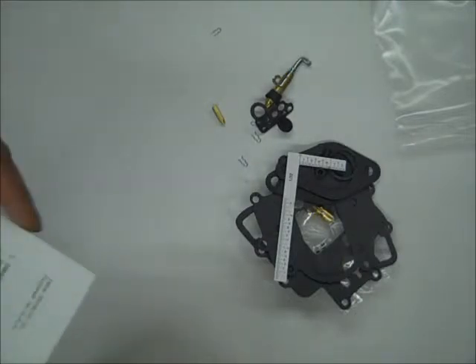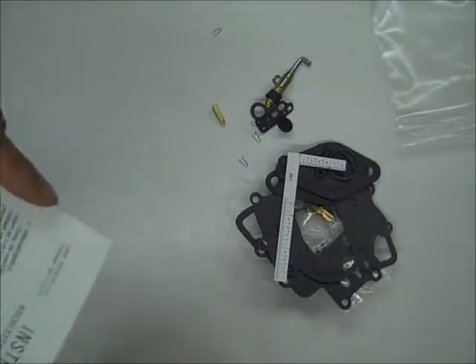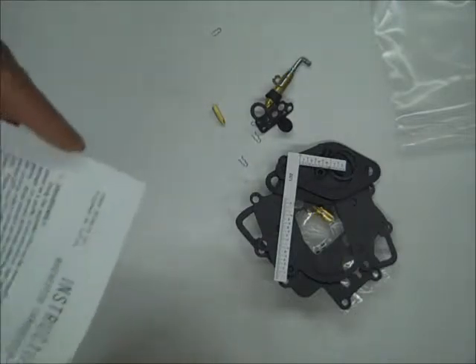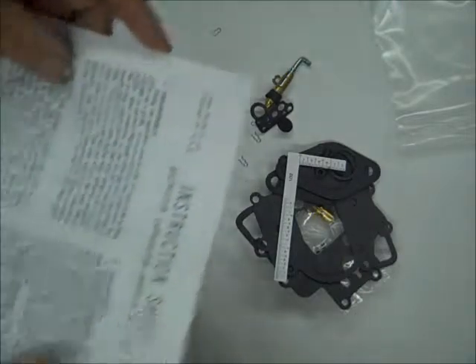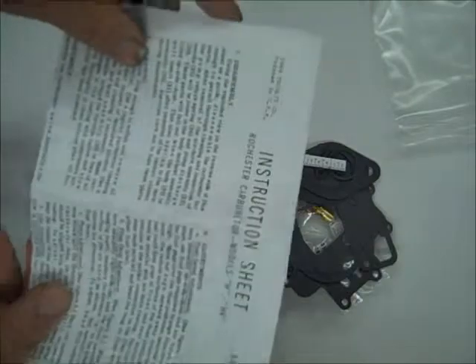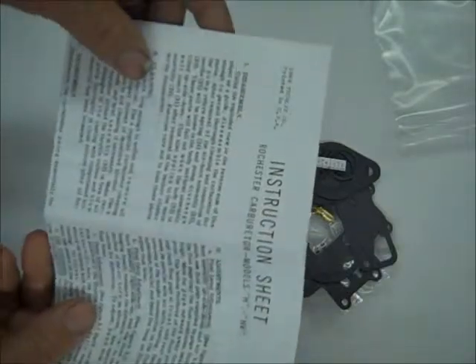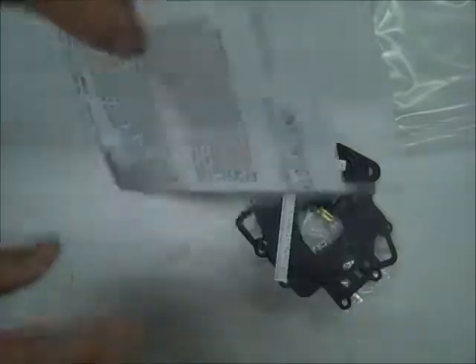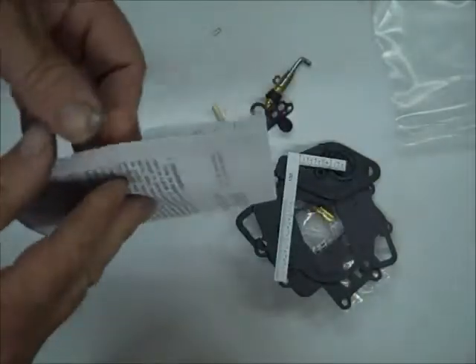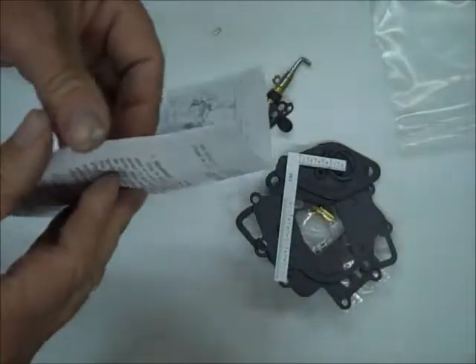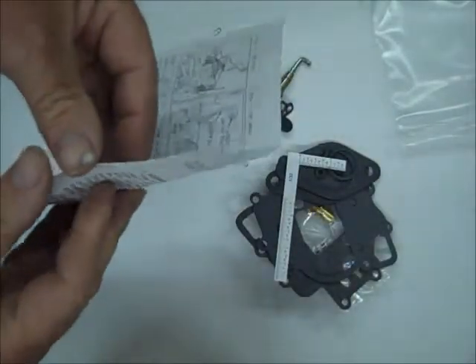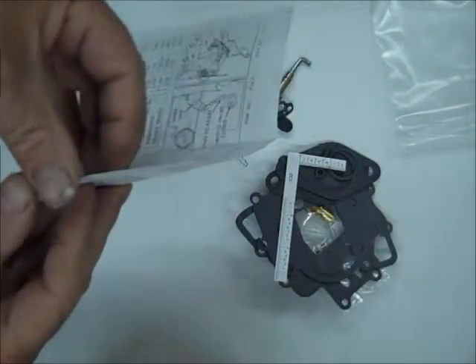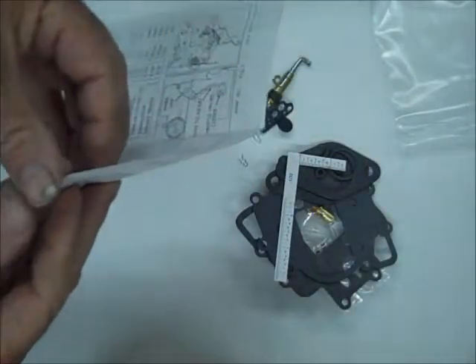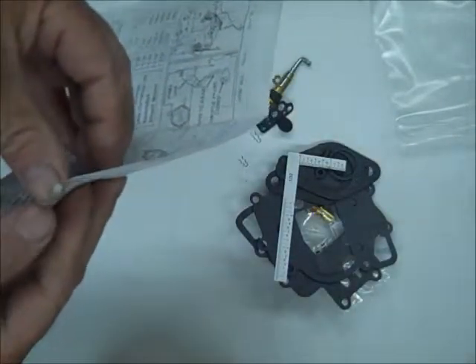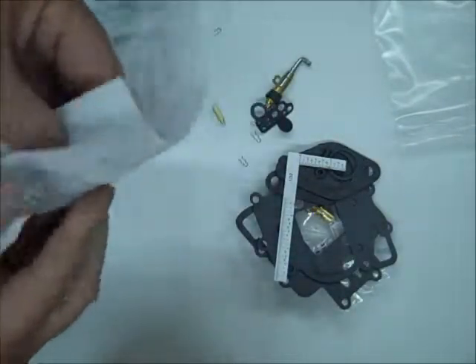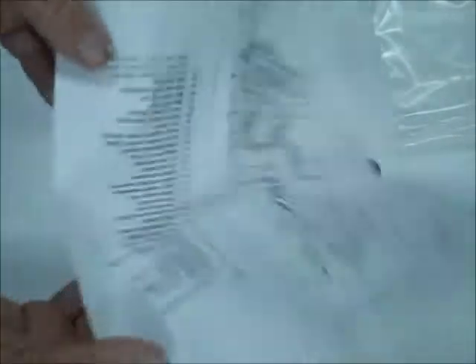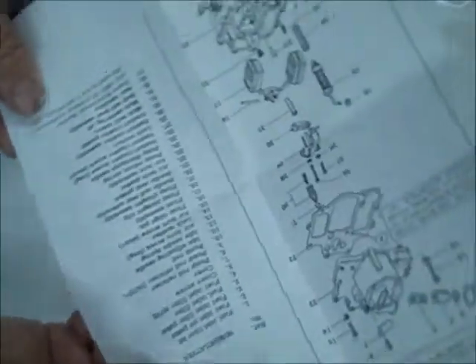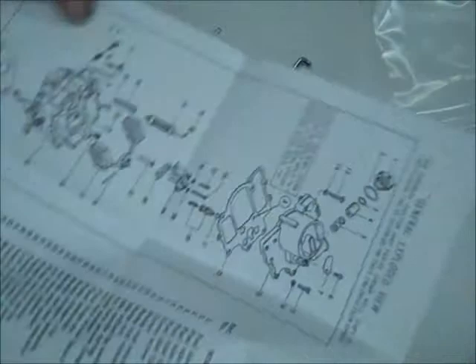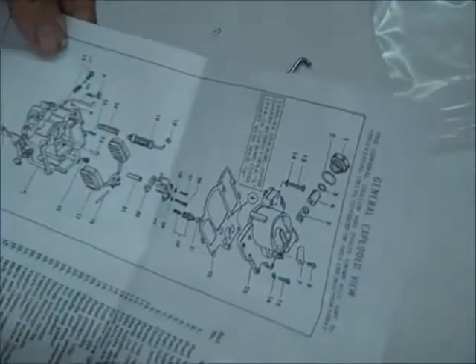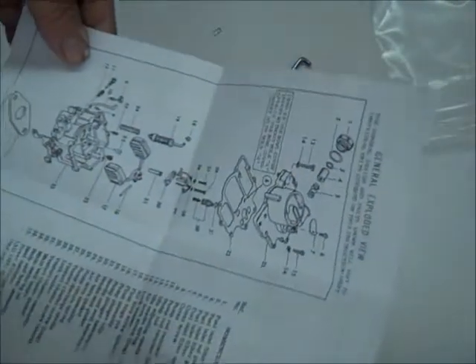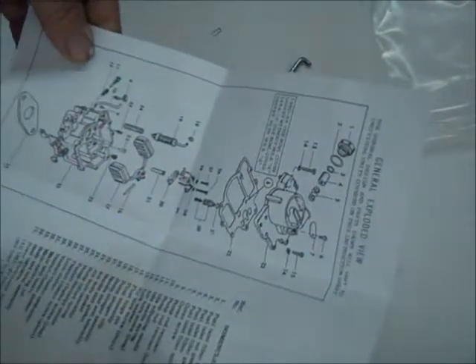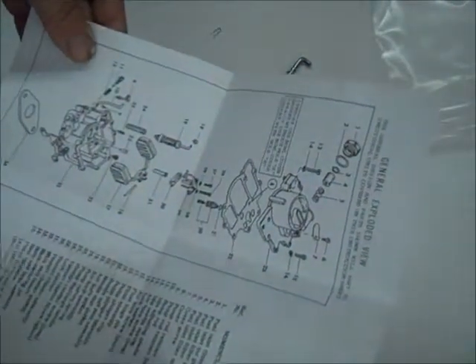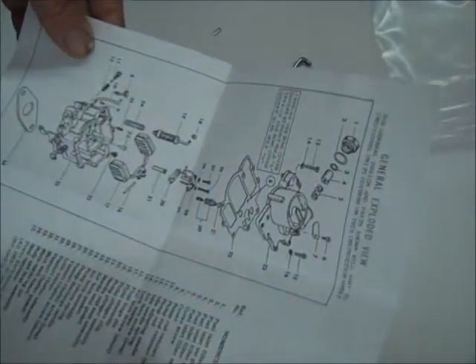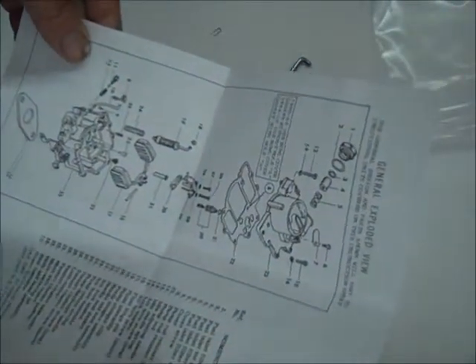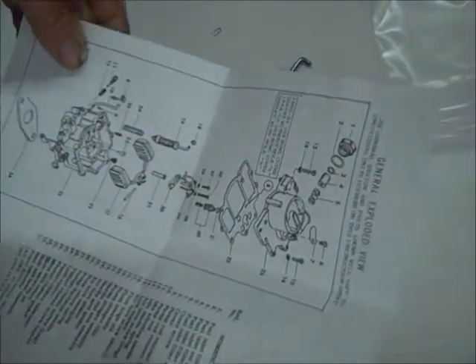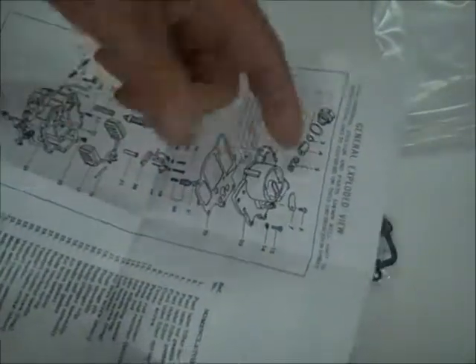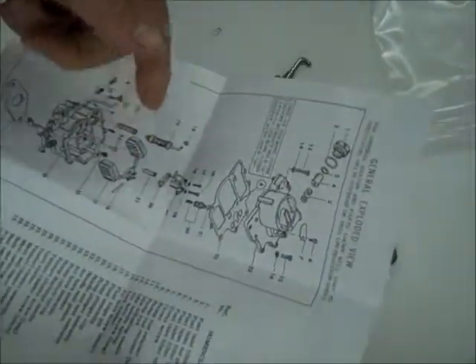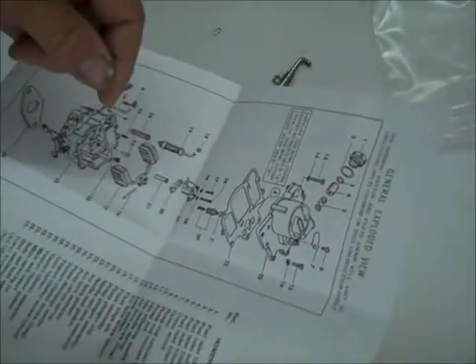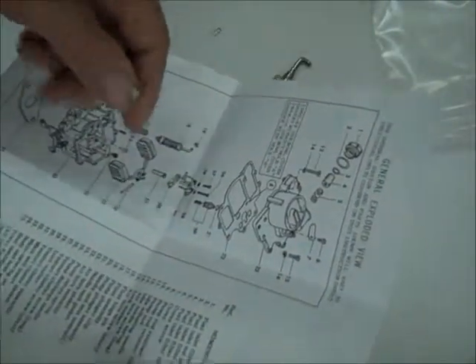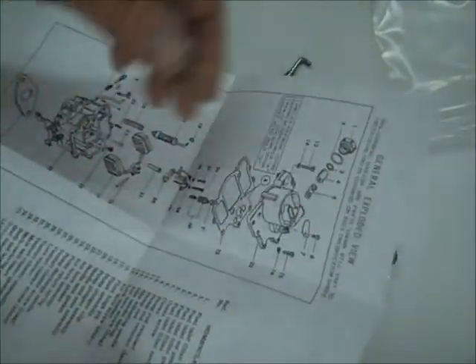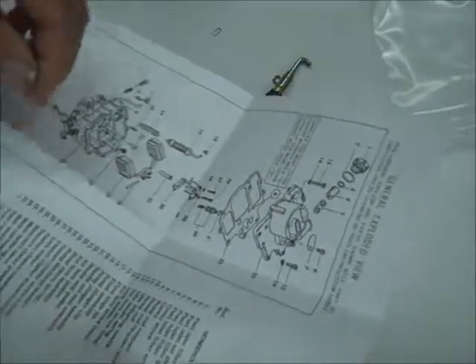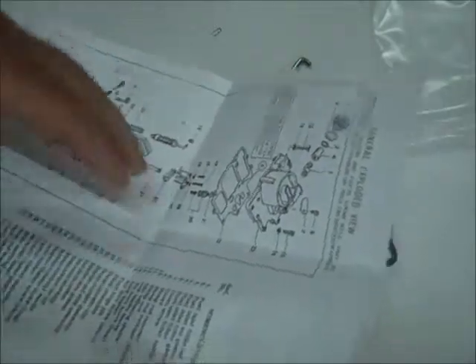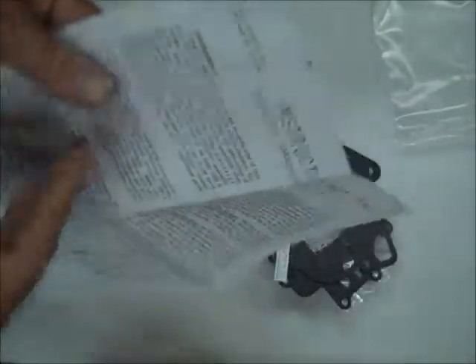First of all, it includes the instruction sheet. We usually have an exploded view — there's your exploded view here — which will help you remember where the parts go.